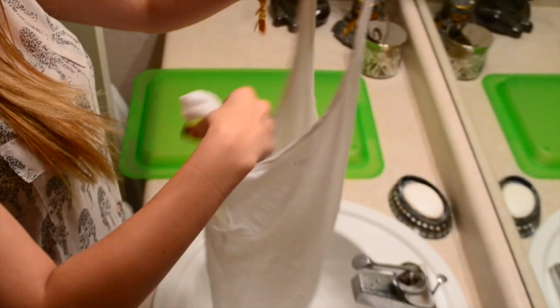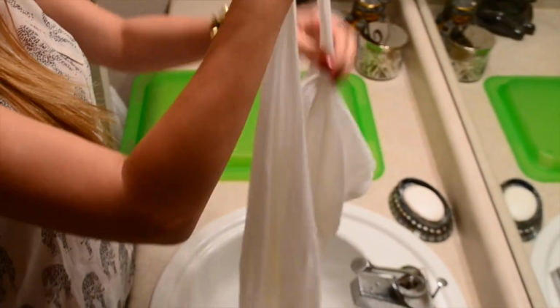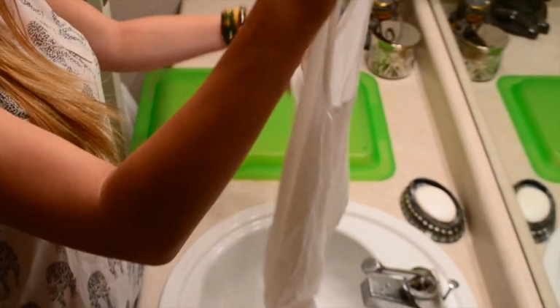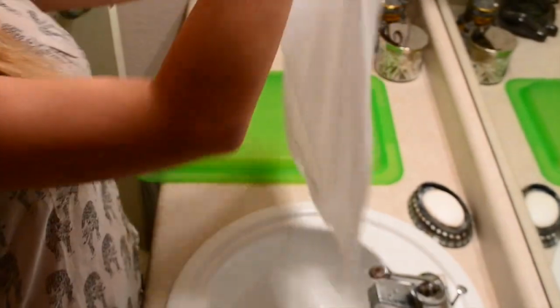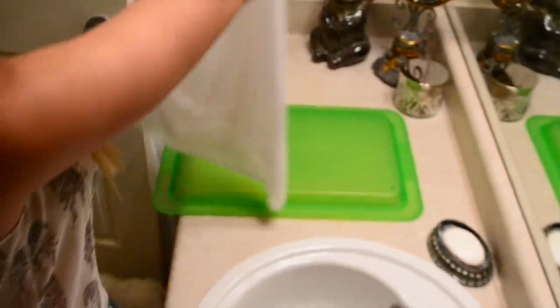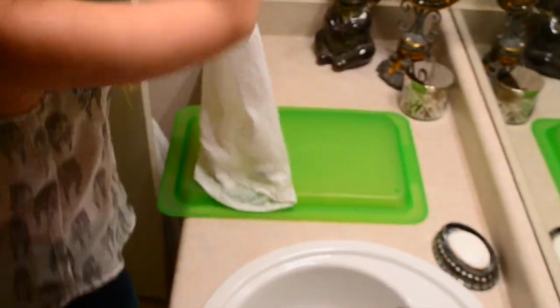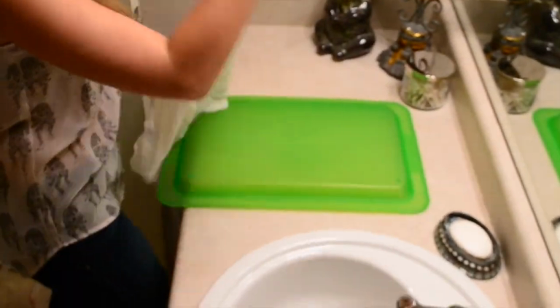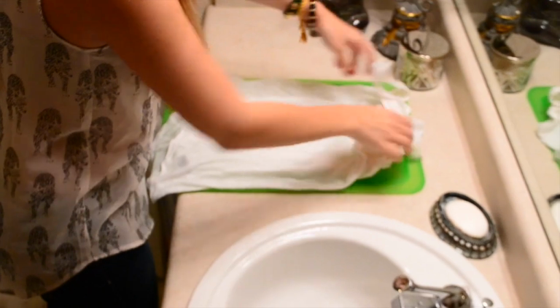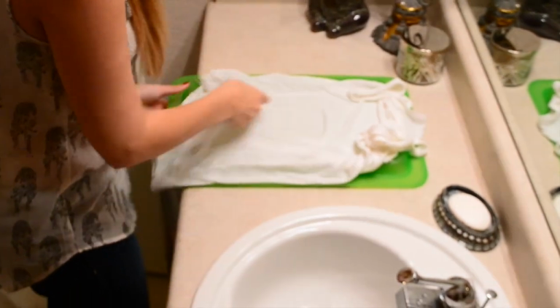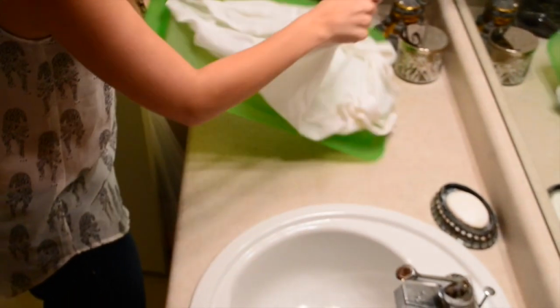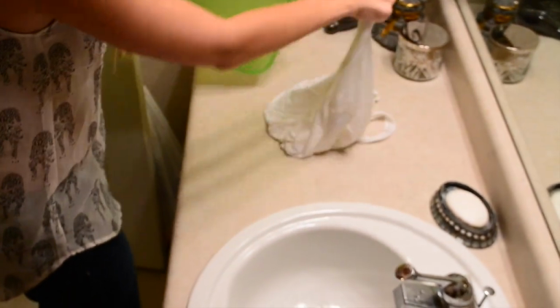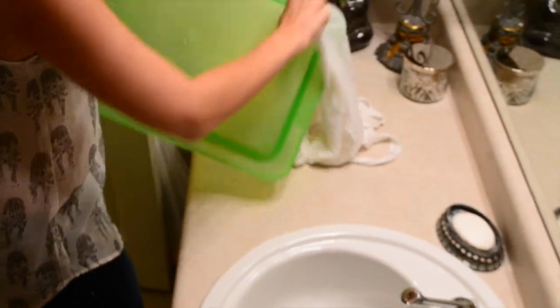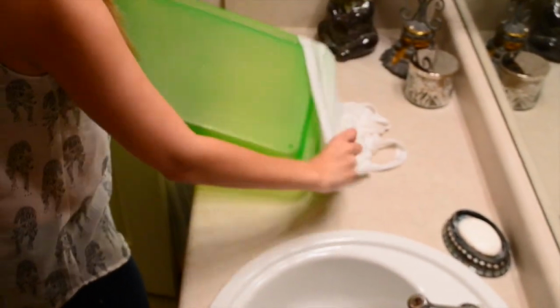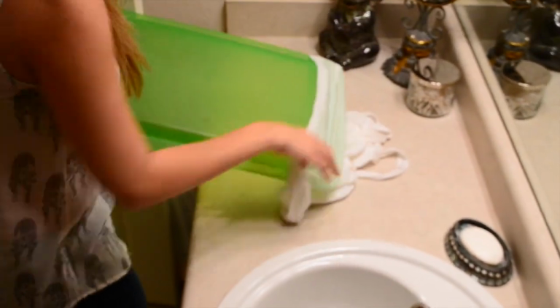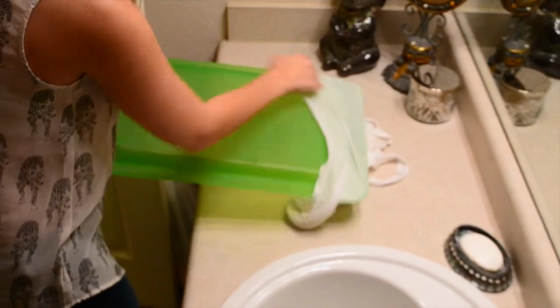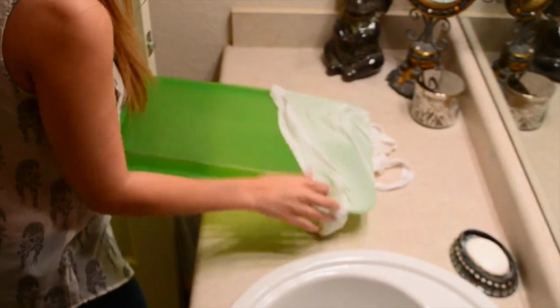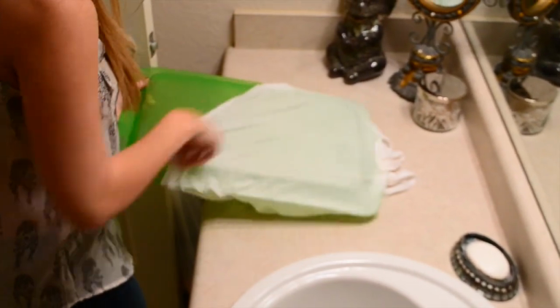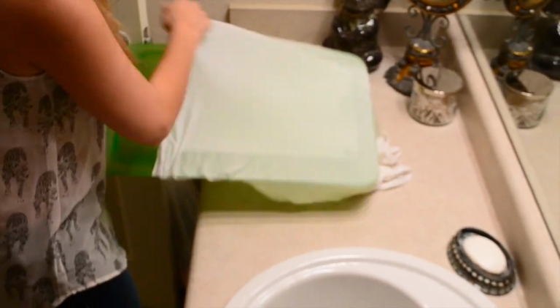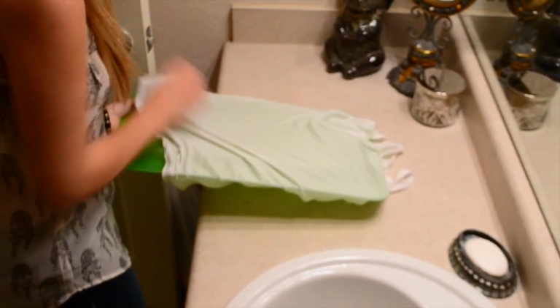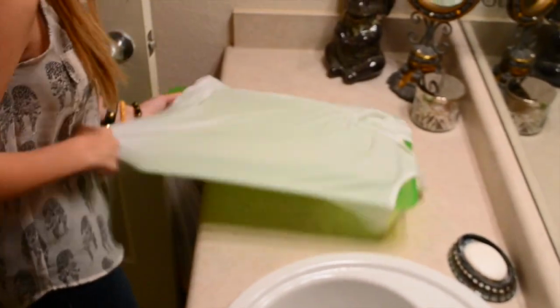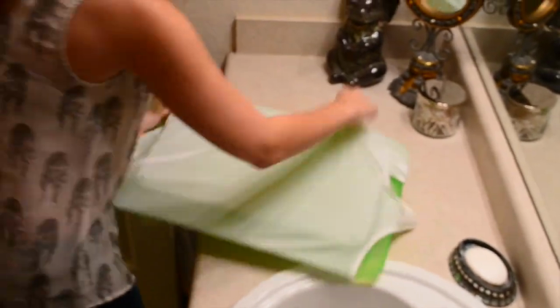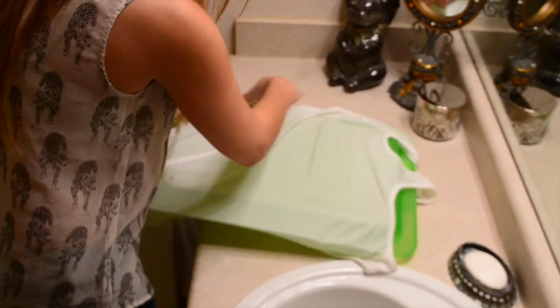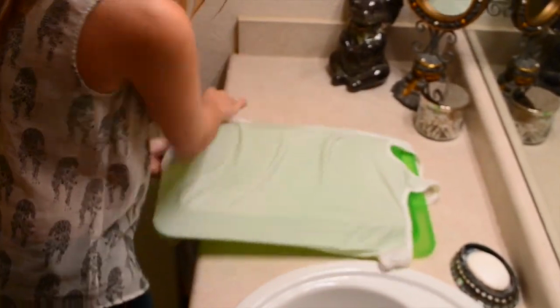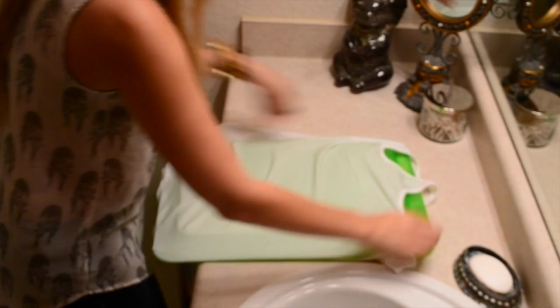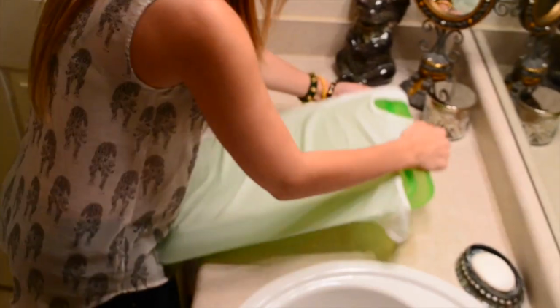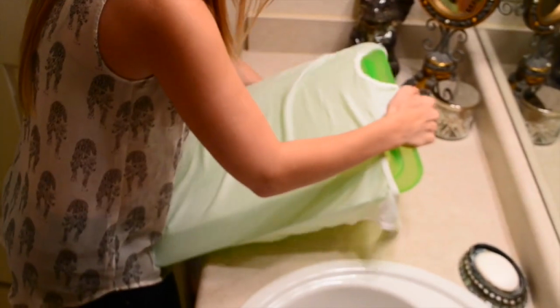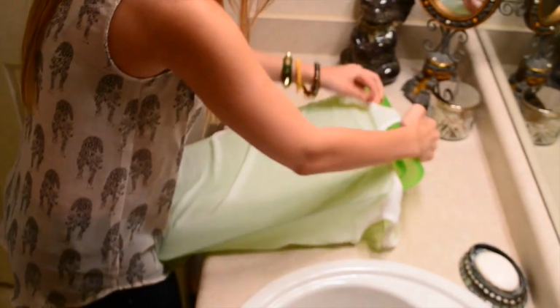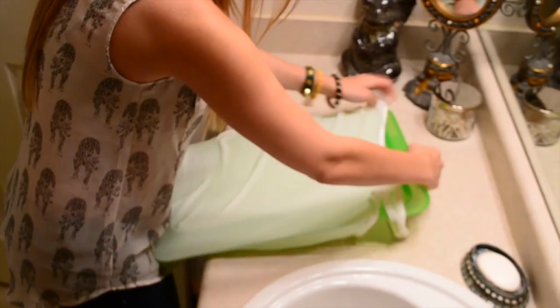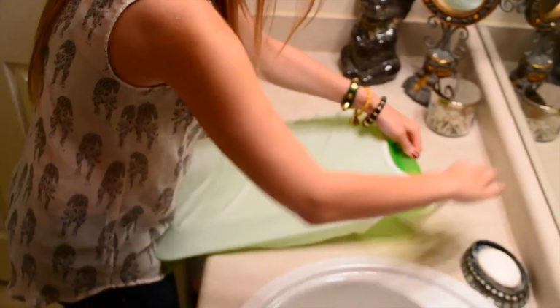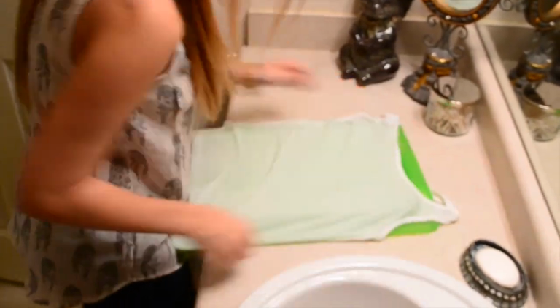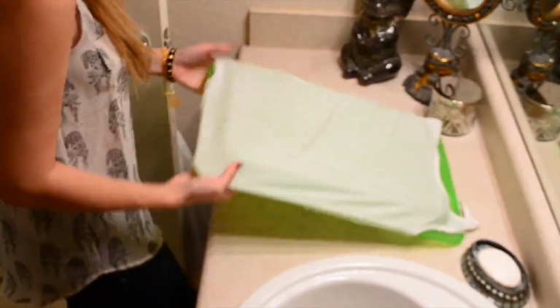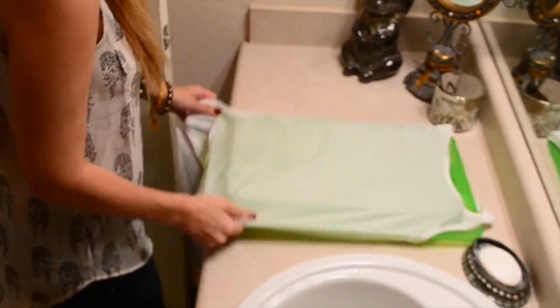Start out by wetting your shirt. You want it to be completely wet before you start writing on it. Just wring out the excess water and put something flat inside the shirt to avoid the glue transferring to the back. I used the lid of a container.